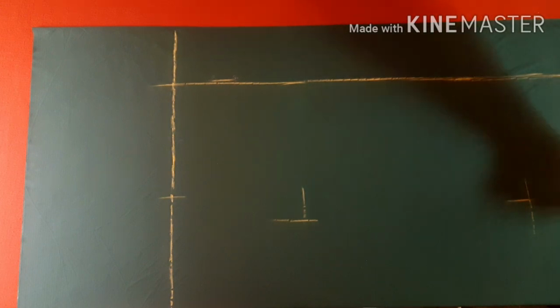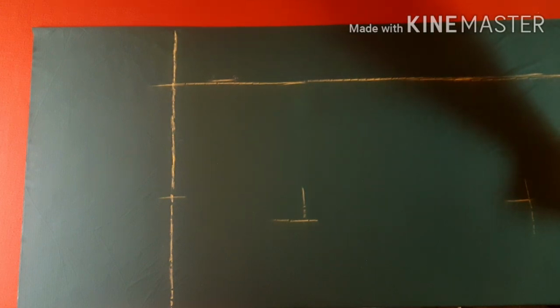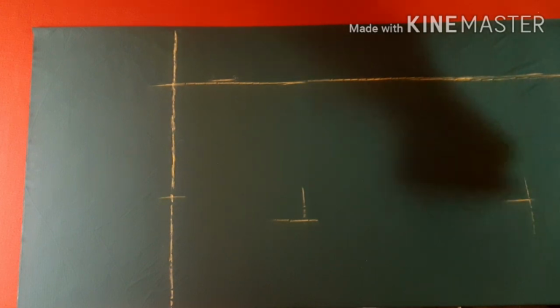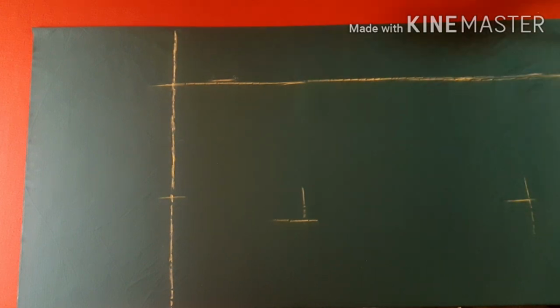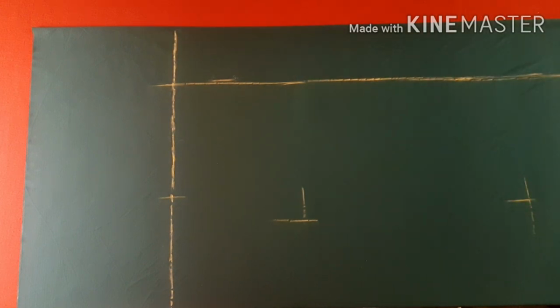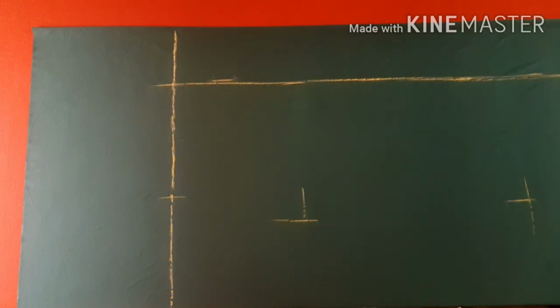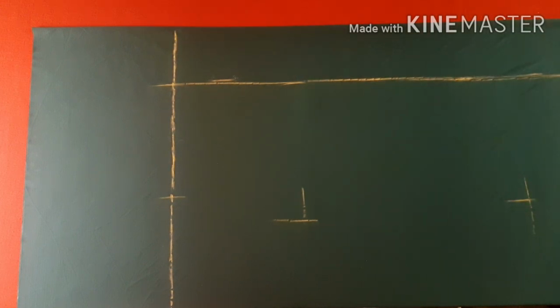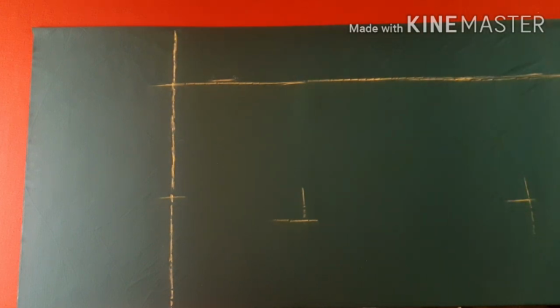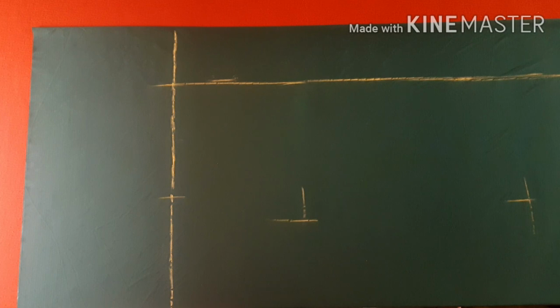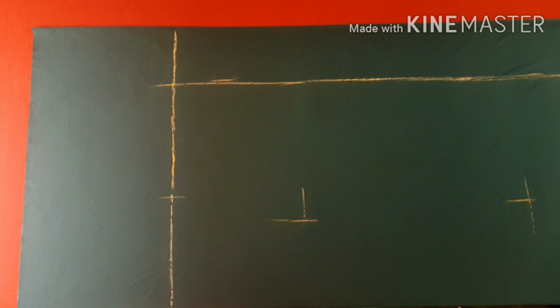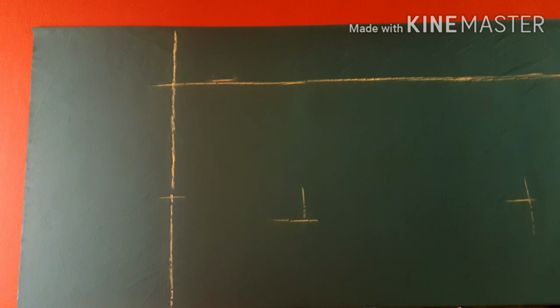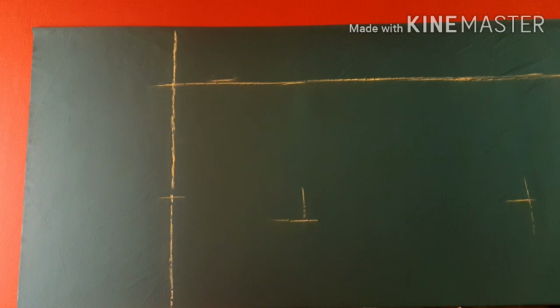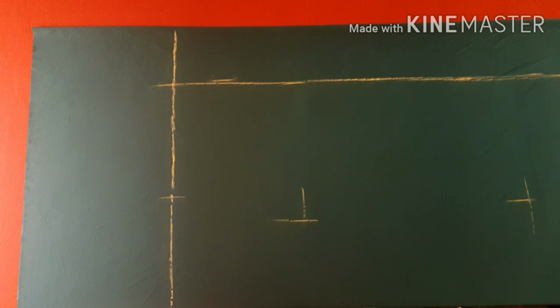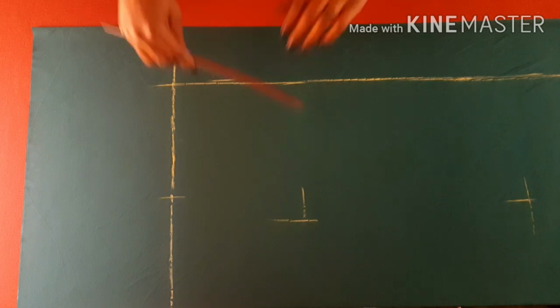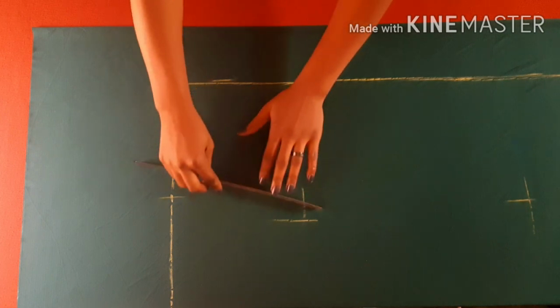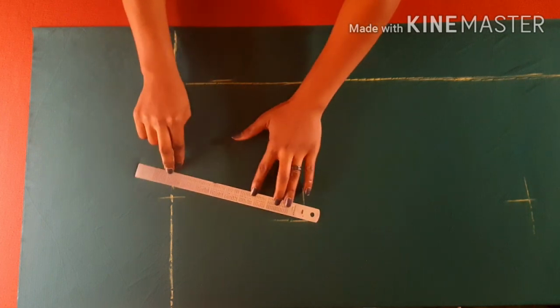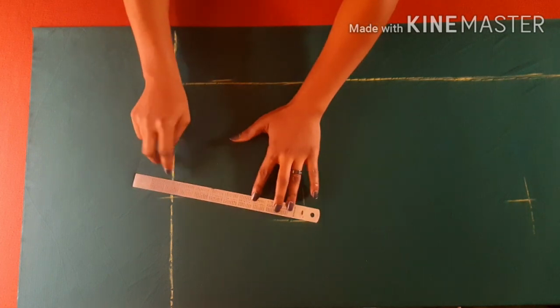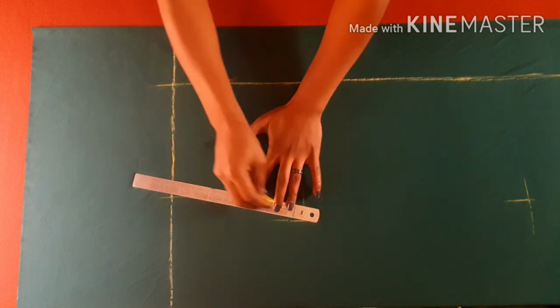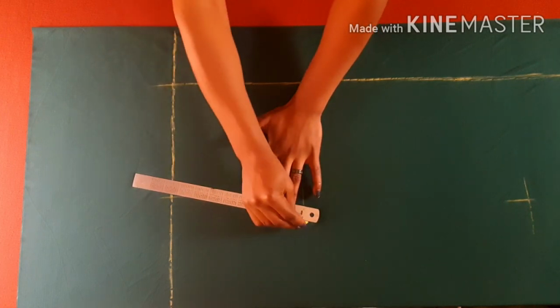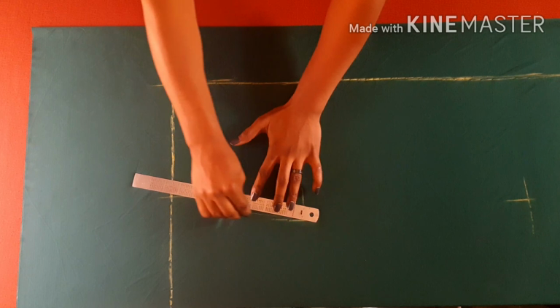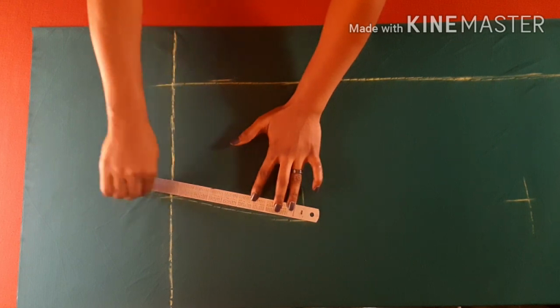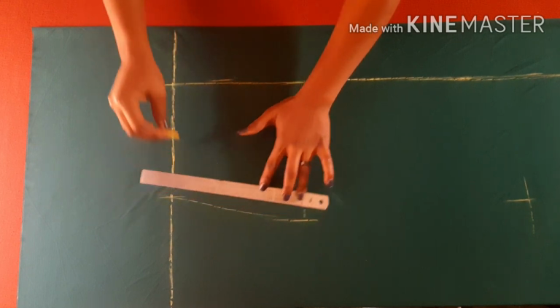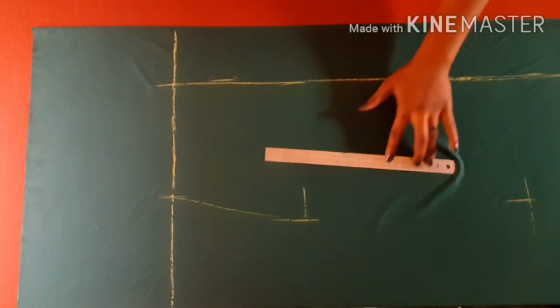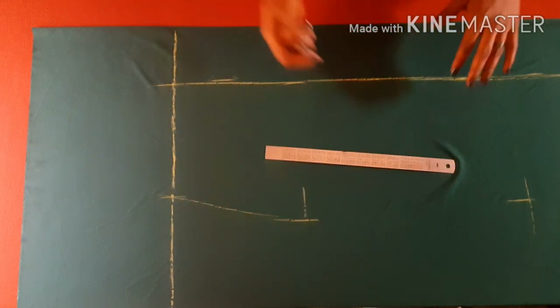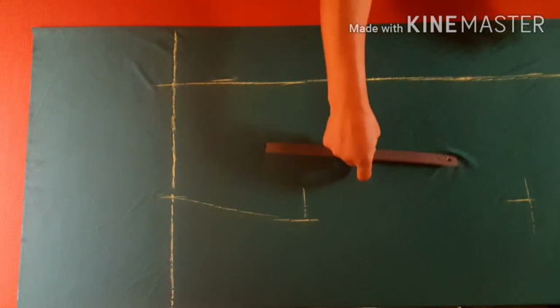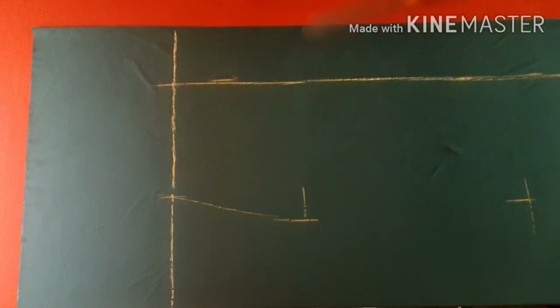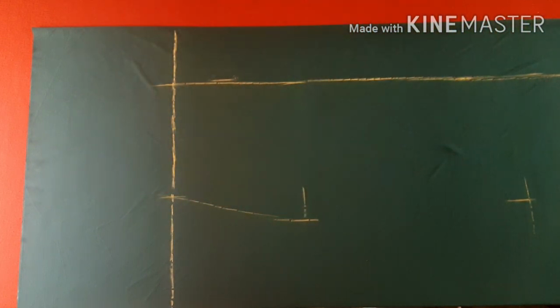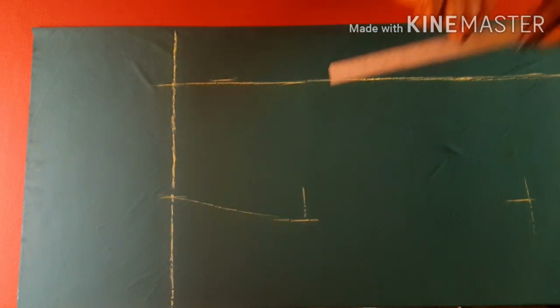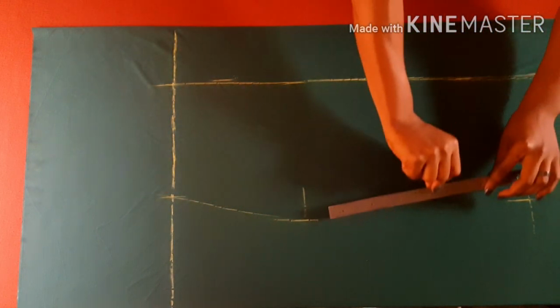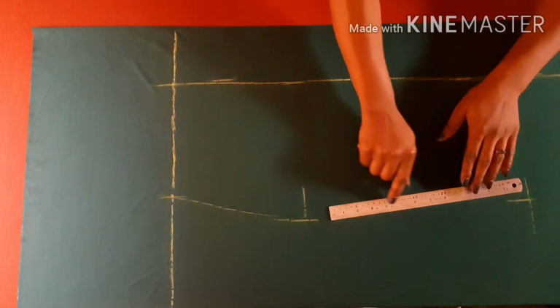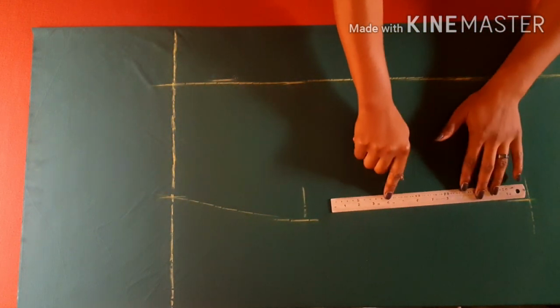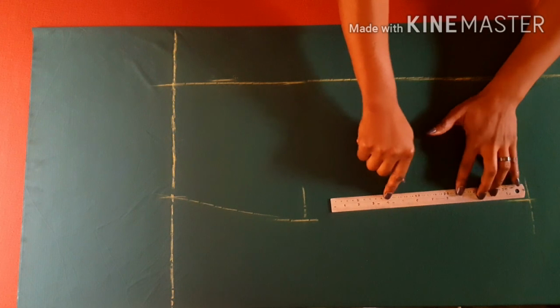Just place your pattern if you have one and trace it out. The next thing I'm going to do is connect my long skirt pattern all the way to the full length of my skirt, and we continue the modification from there.